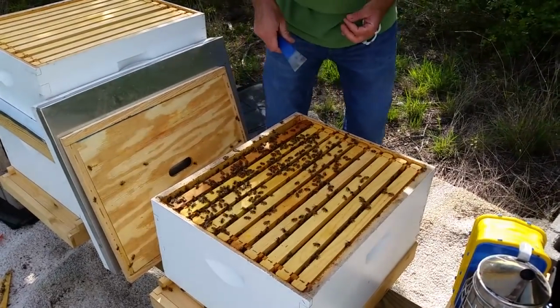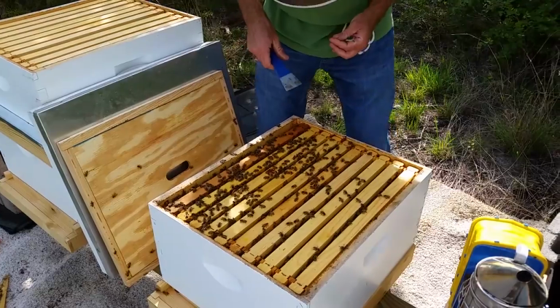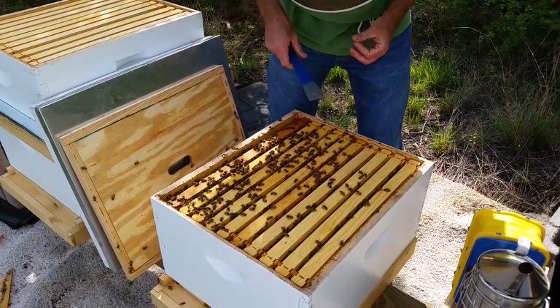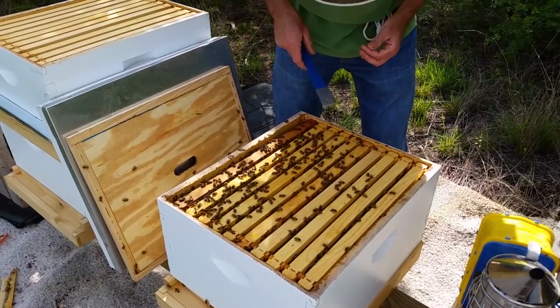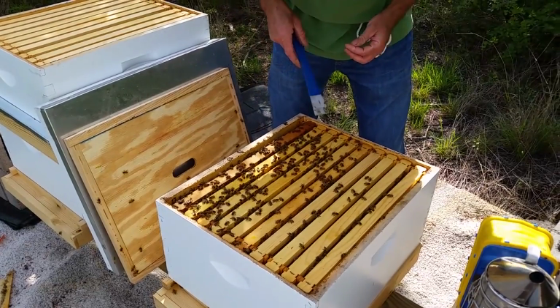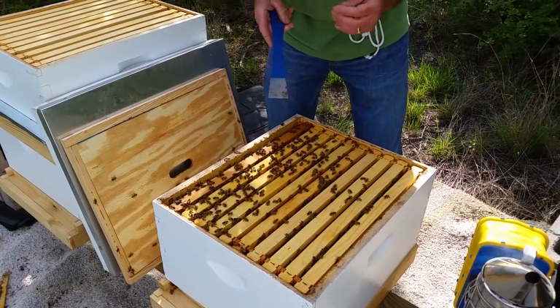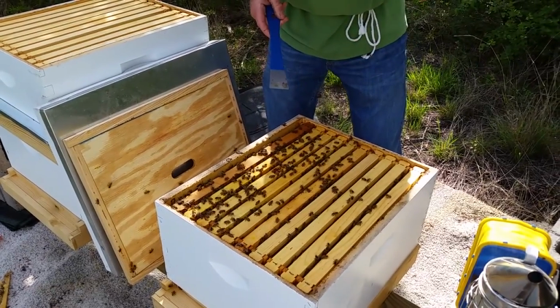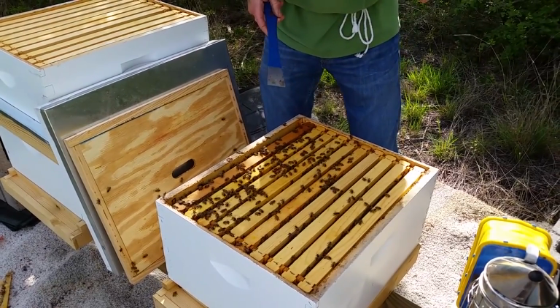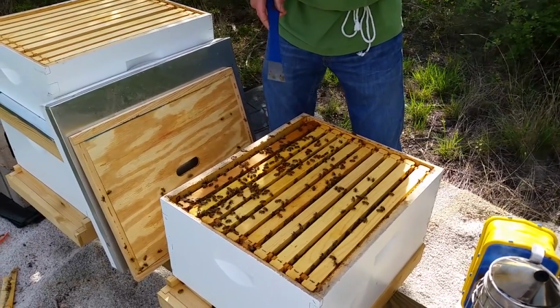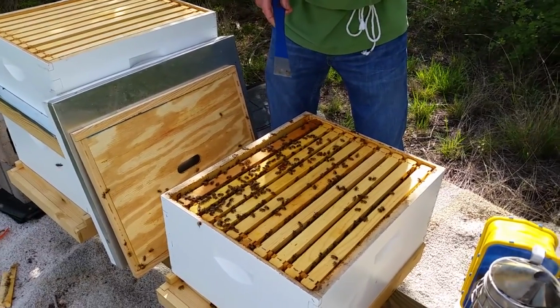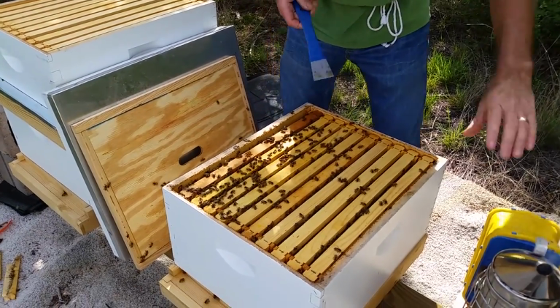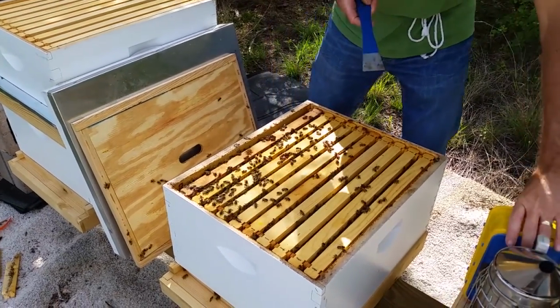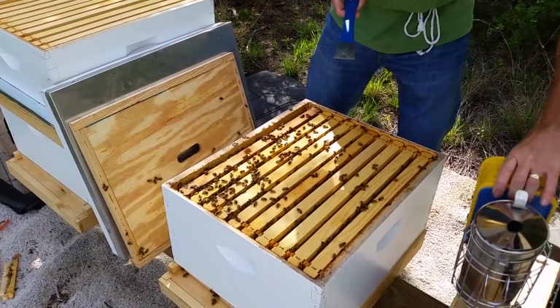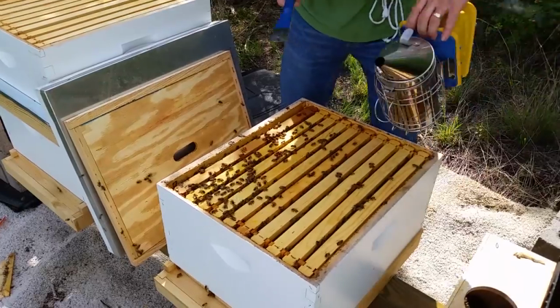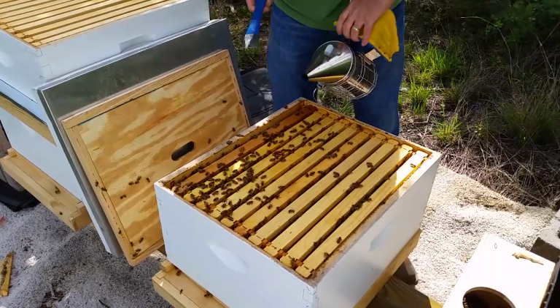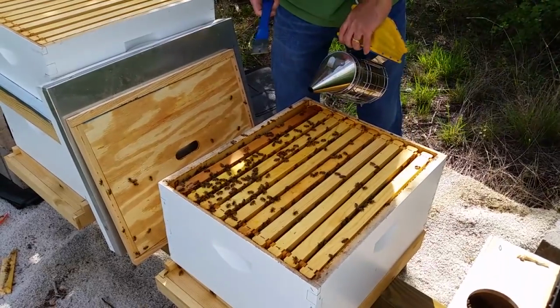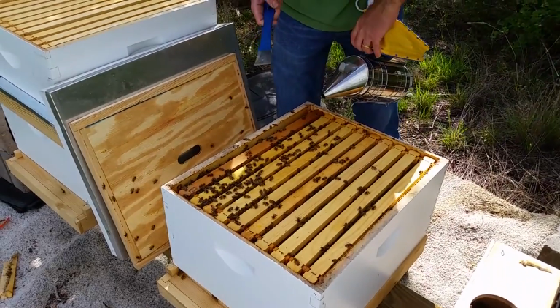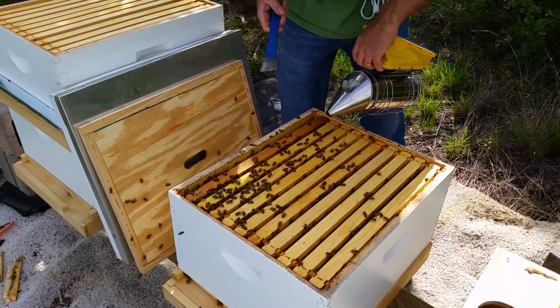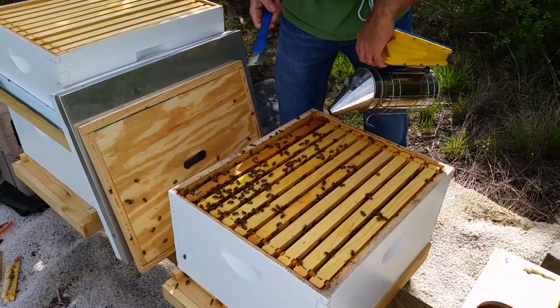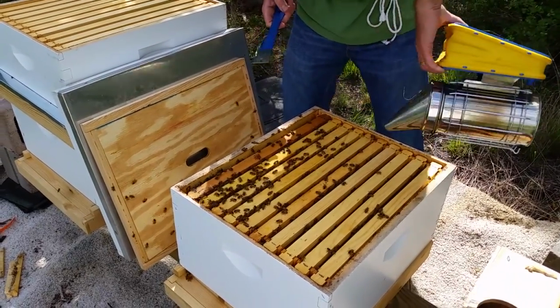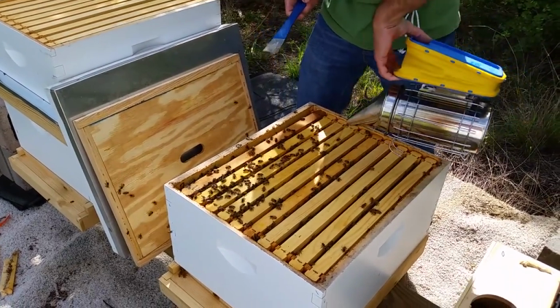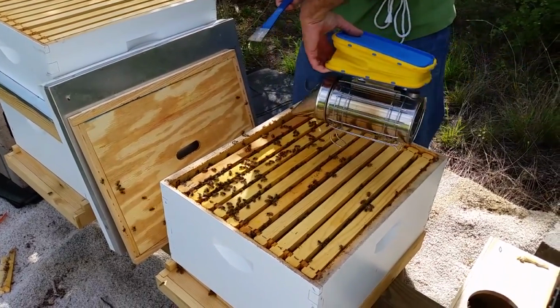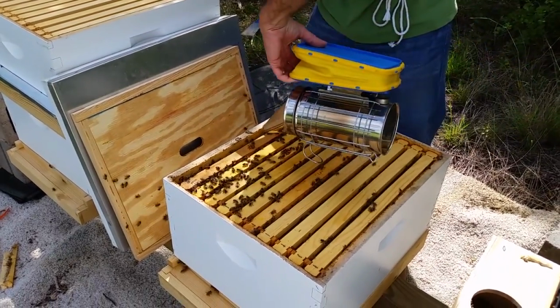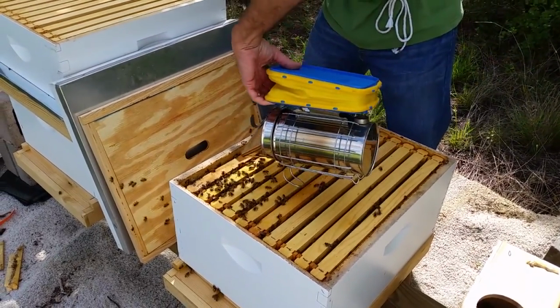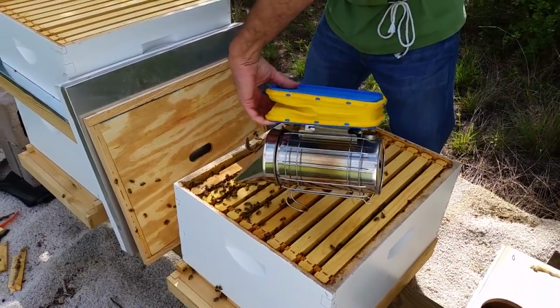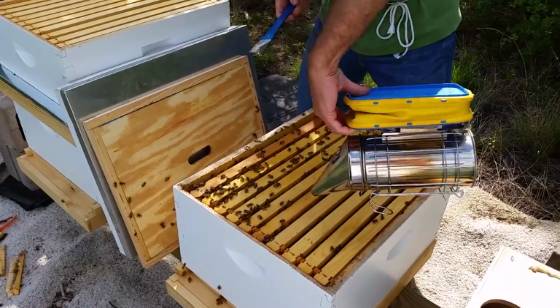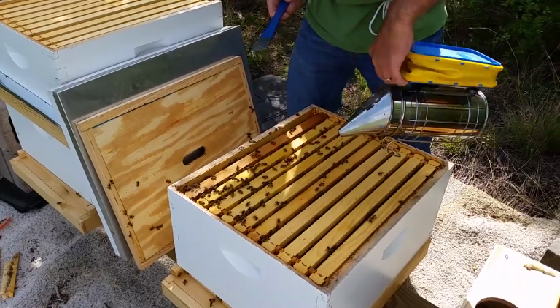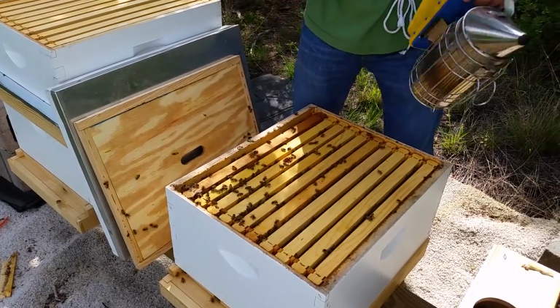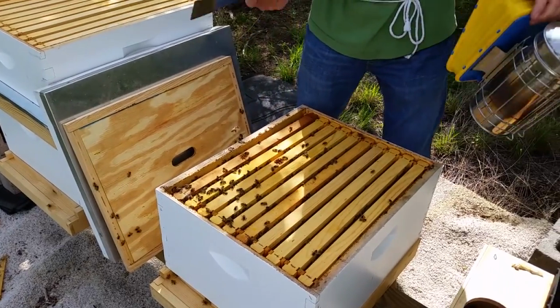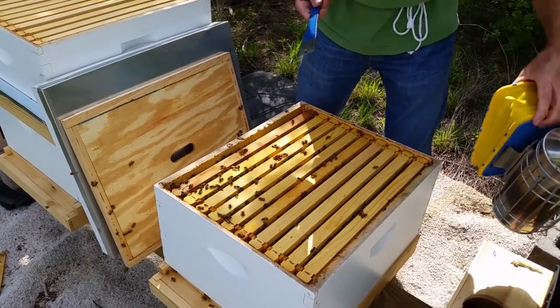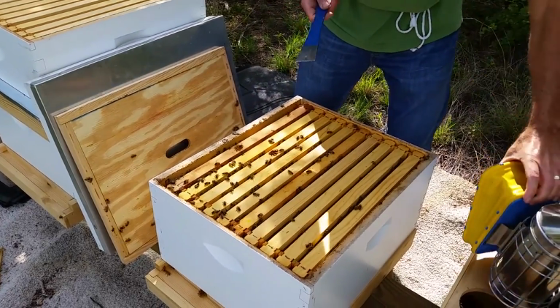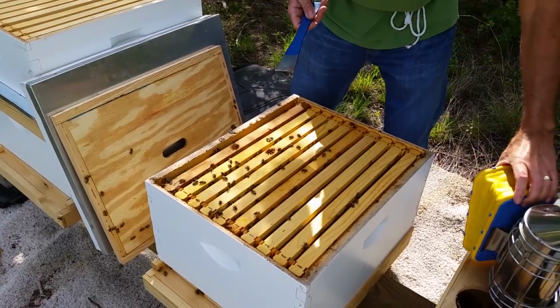So we're gonna look for queen activity. This hive has a lot more bees, so I'd guess there's a better chance that we have a queen here. I don't even think I need smoke — these bees aren't doing anything.